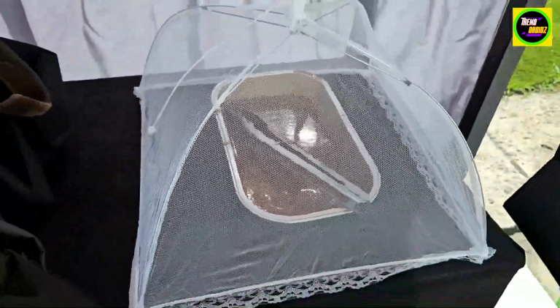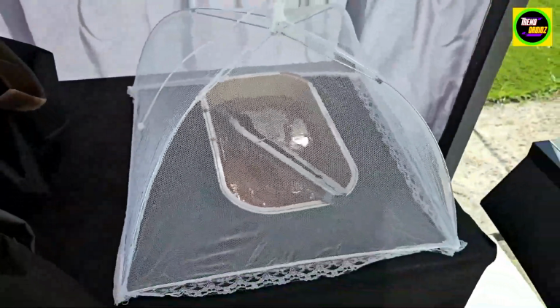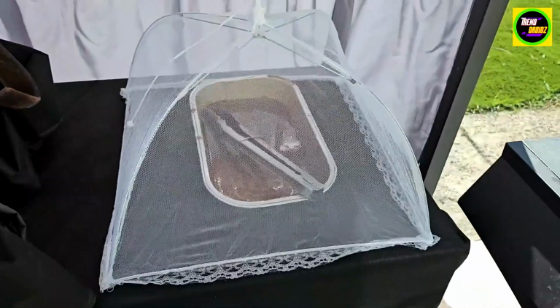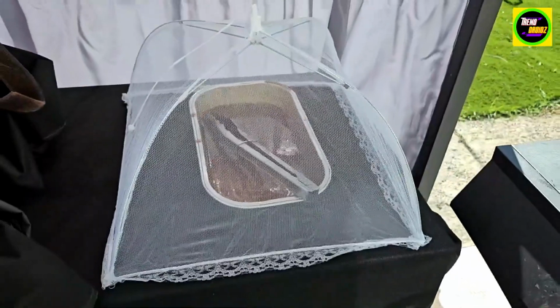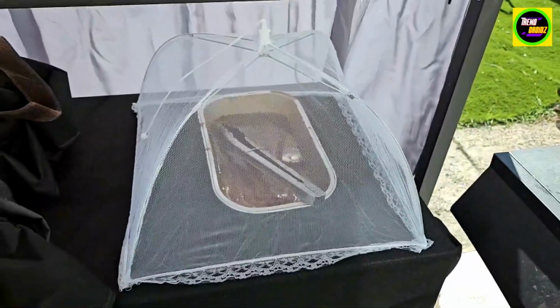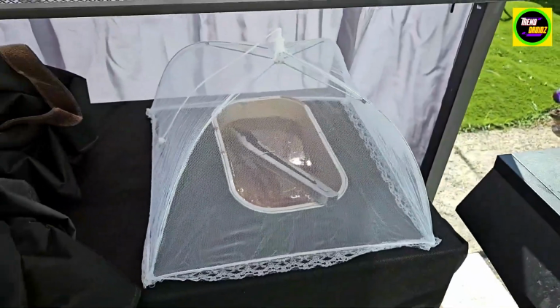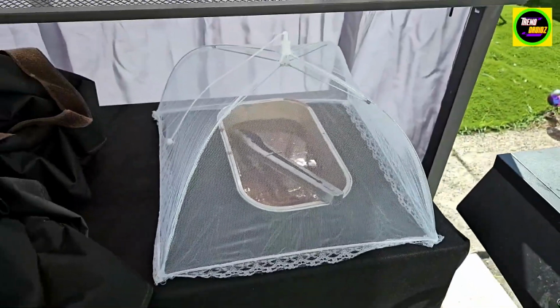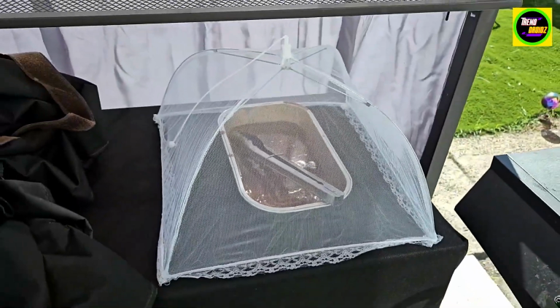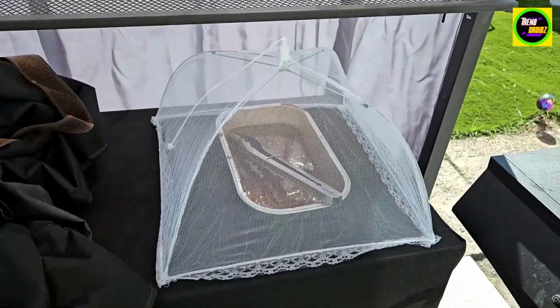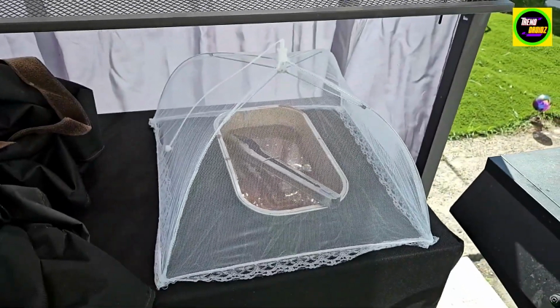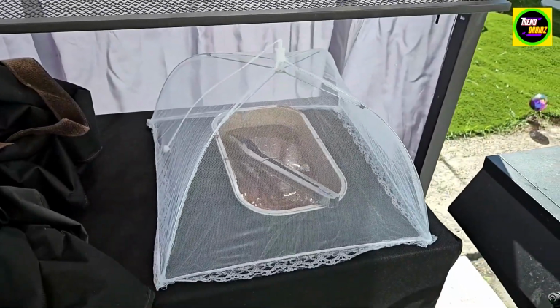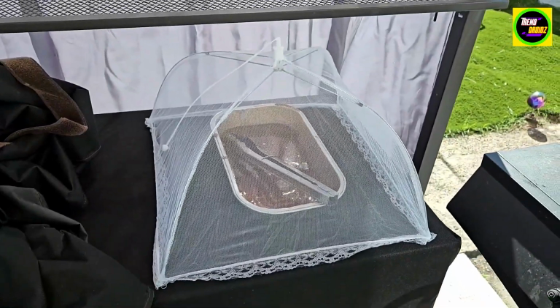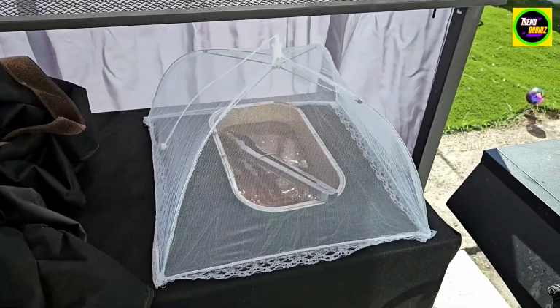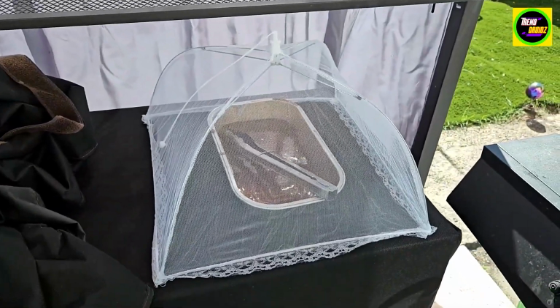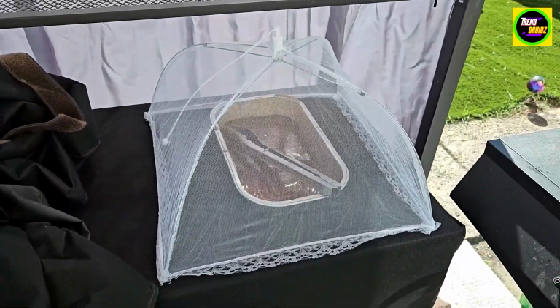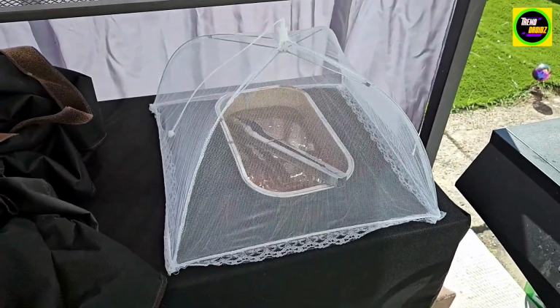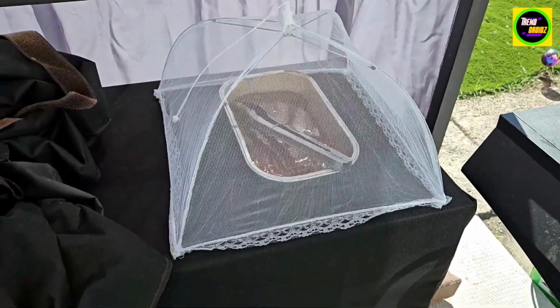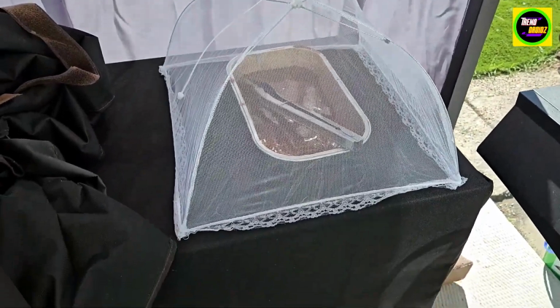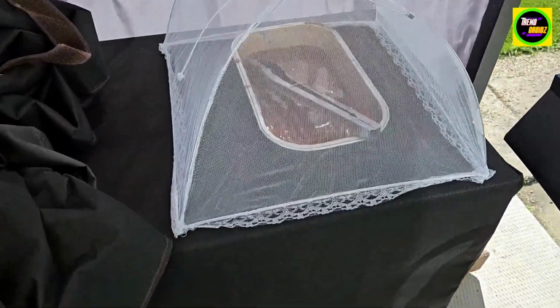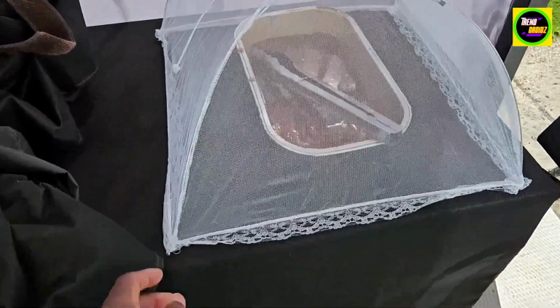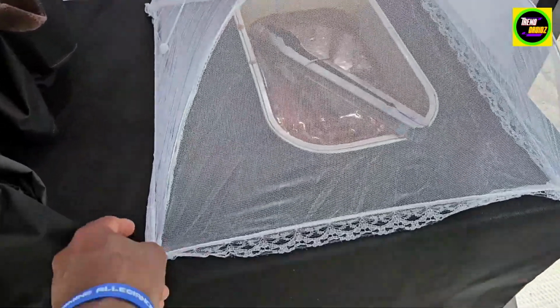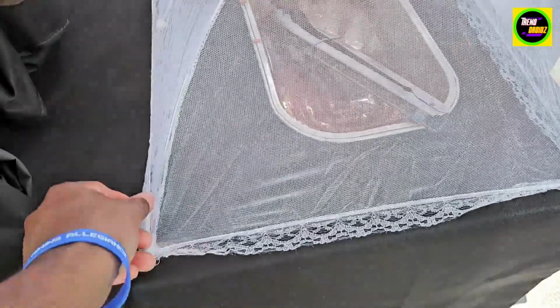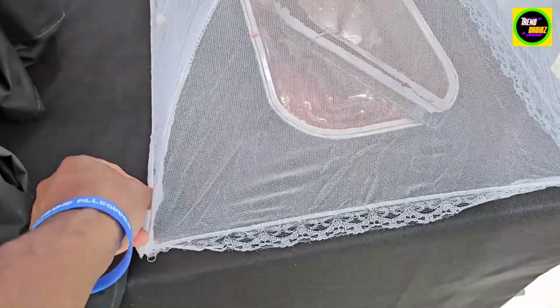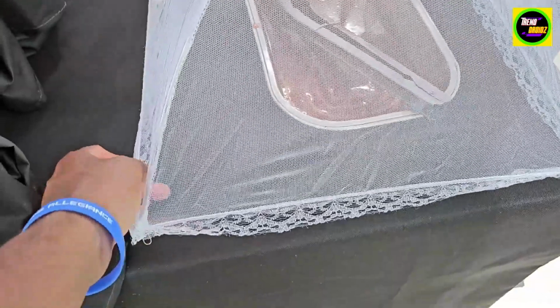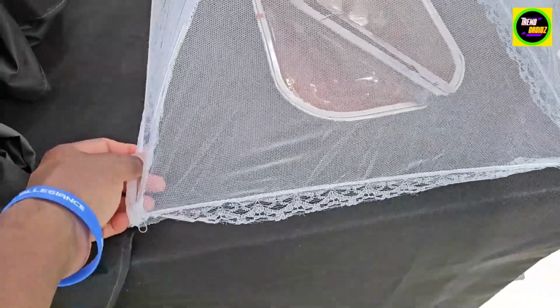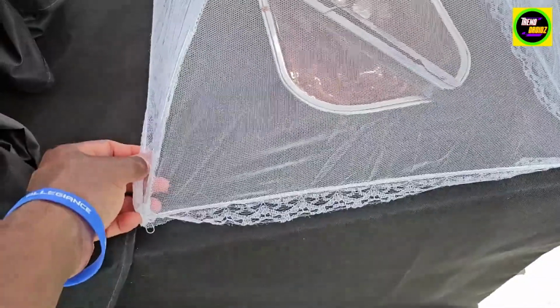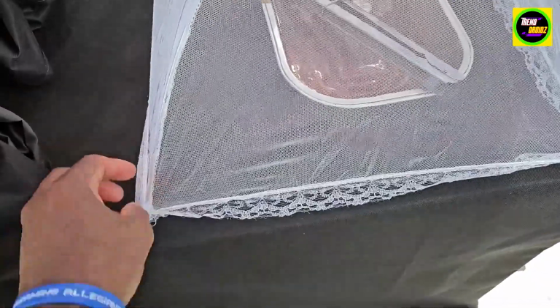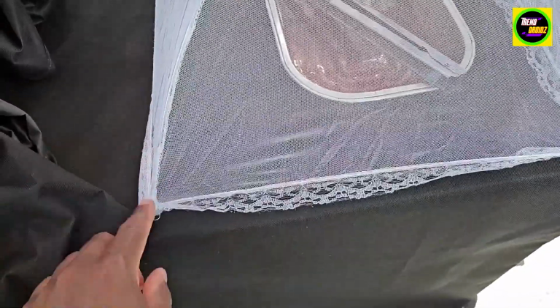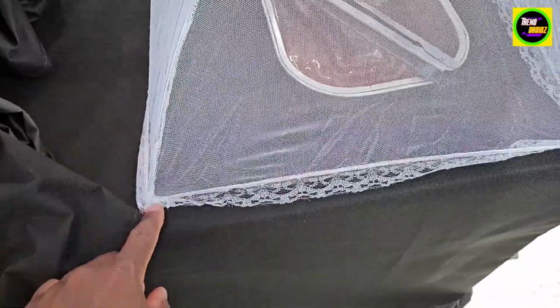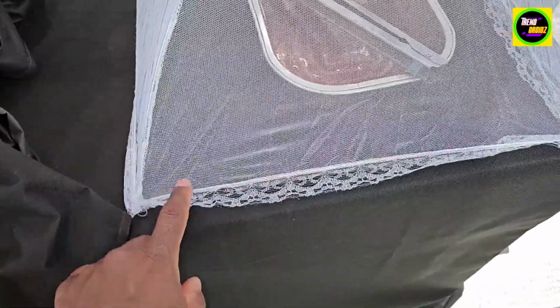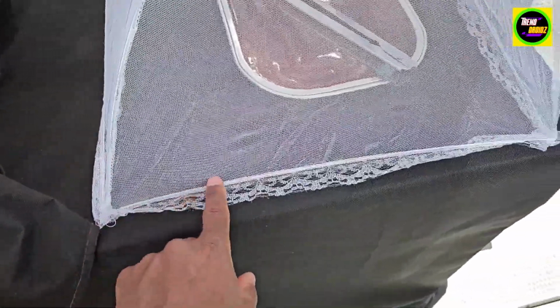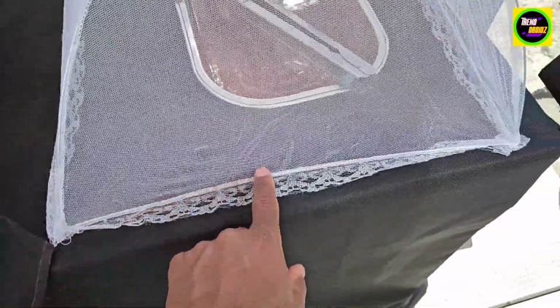Nice green tents for parties, picnics, barbecues. They're reusable and also collapsible as well, and nice and sturdy.